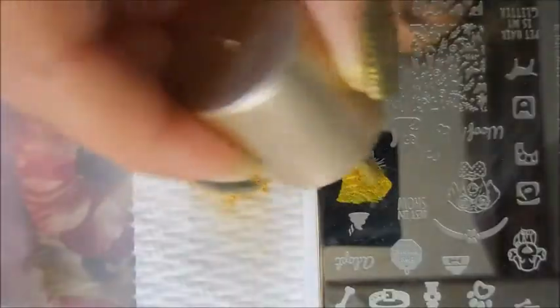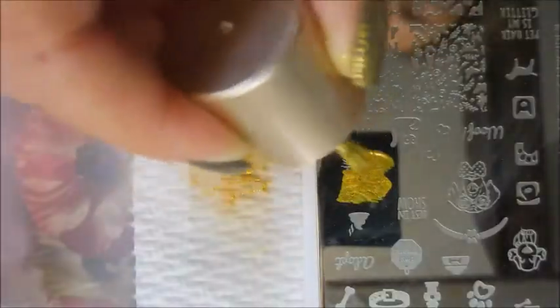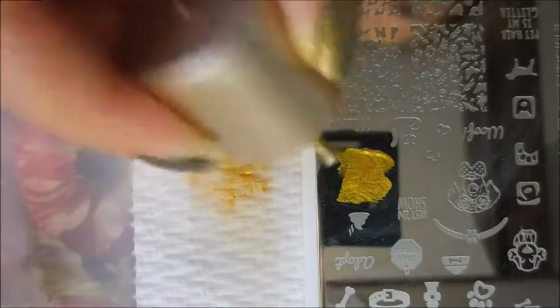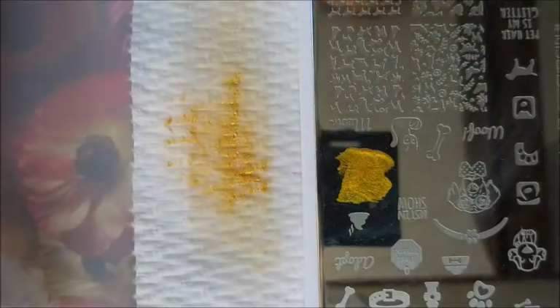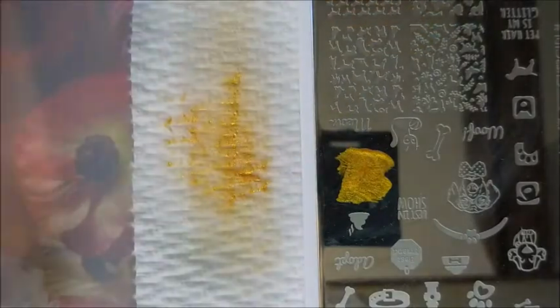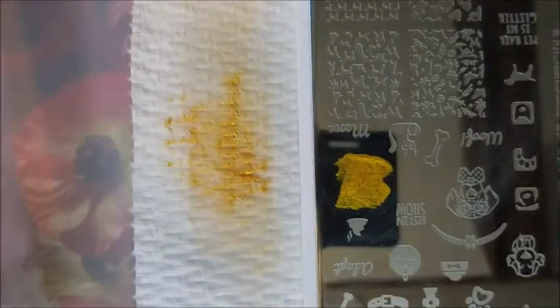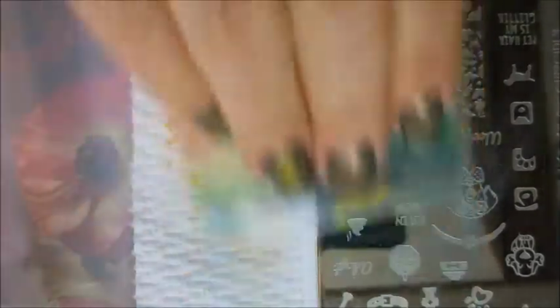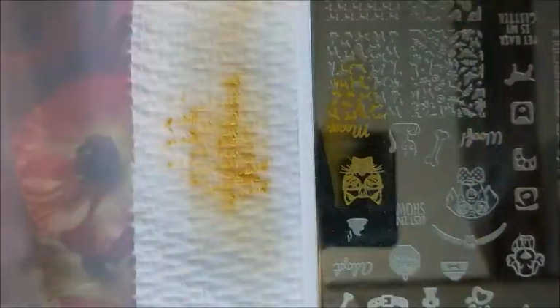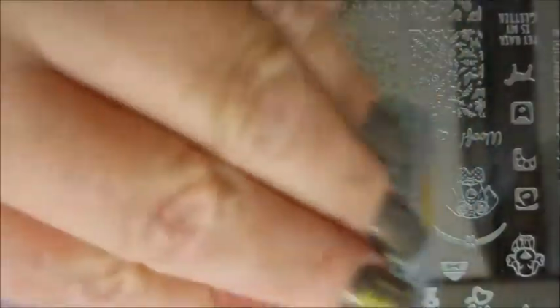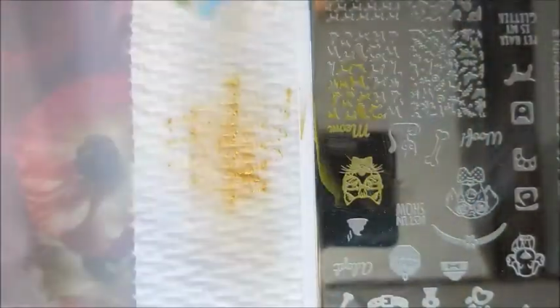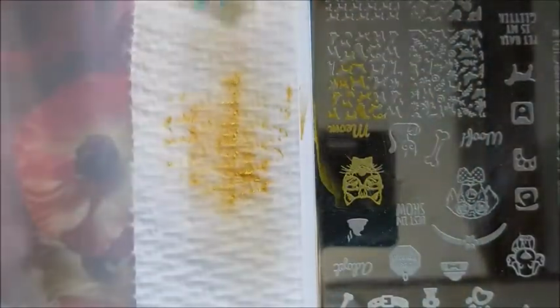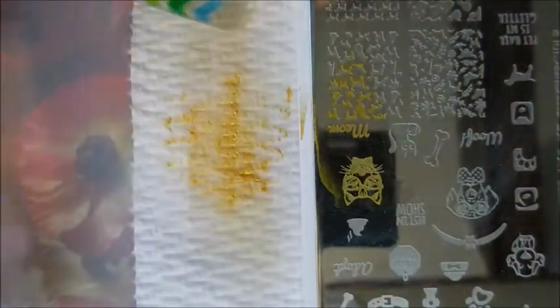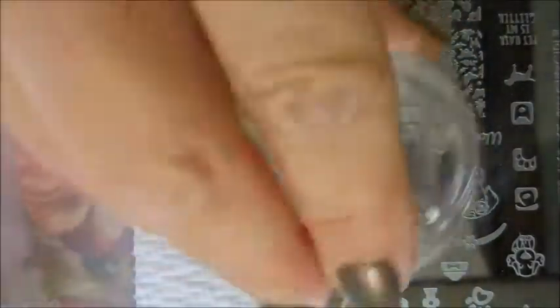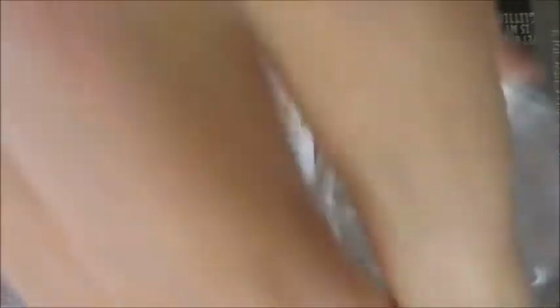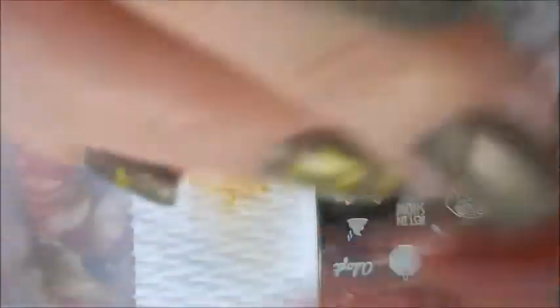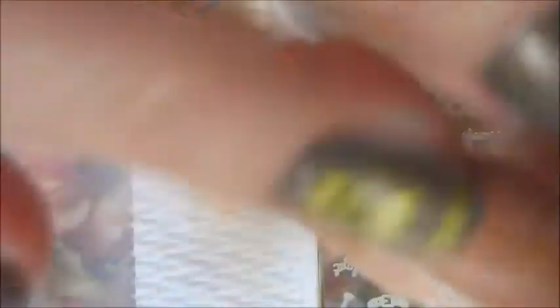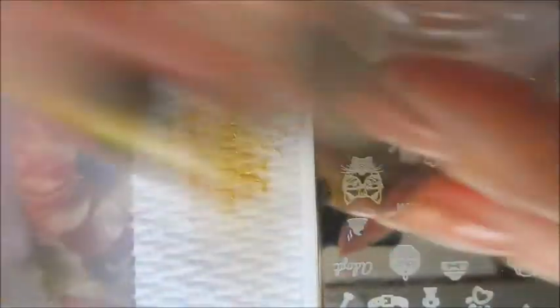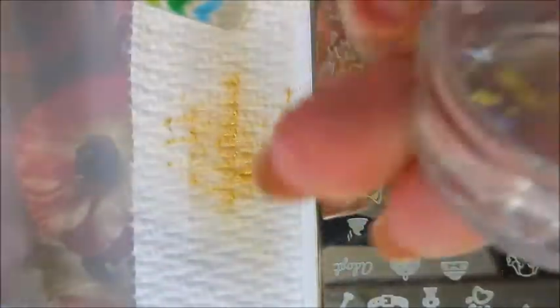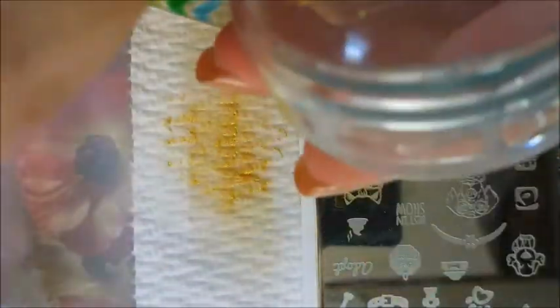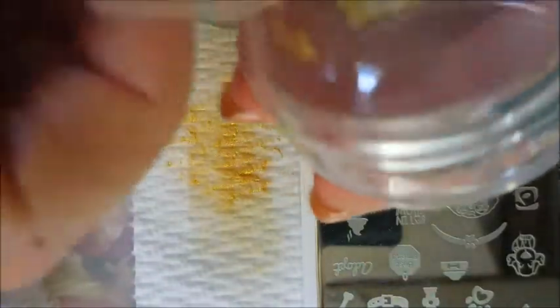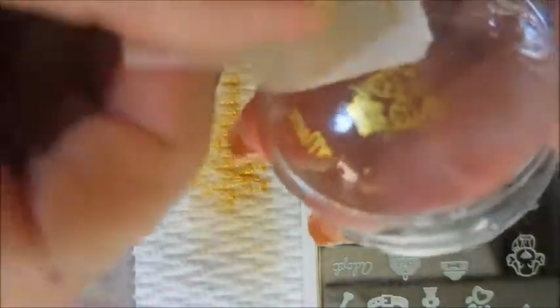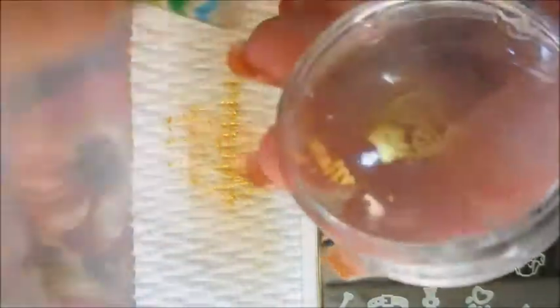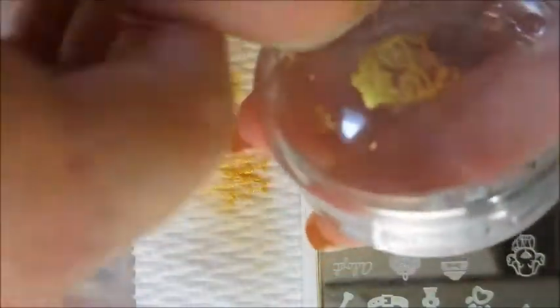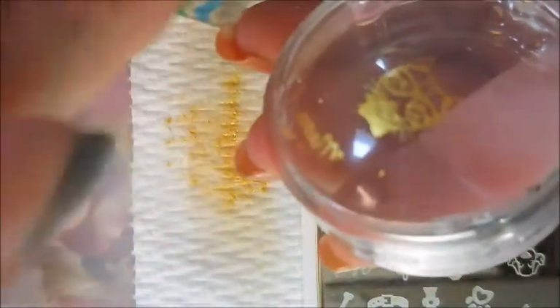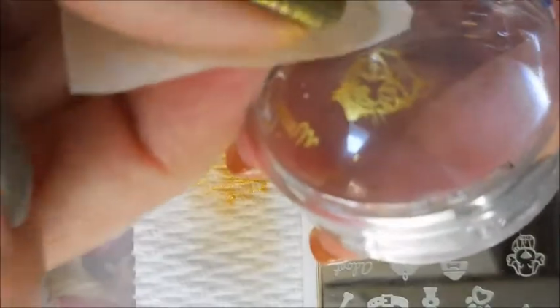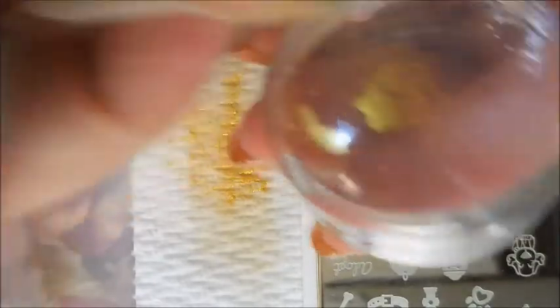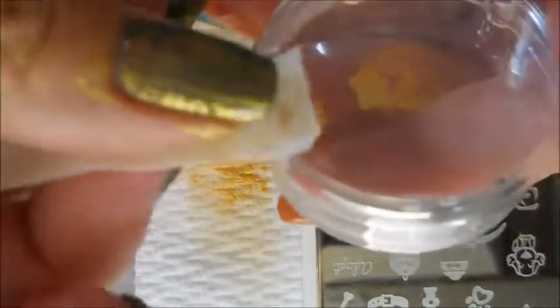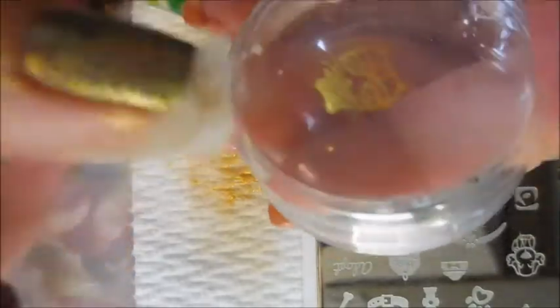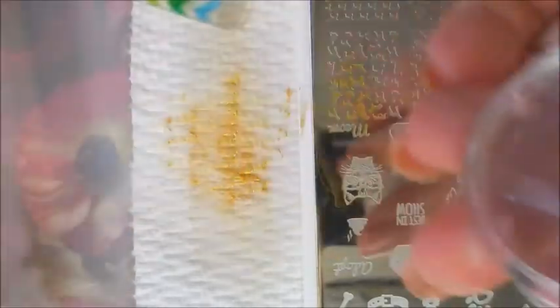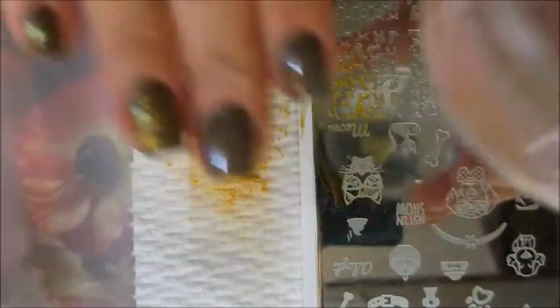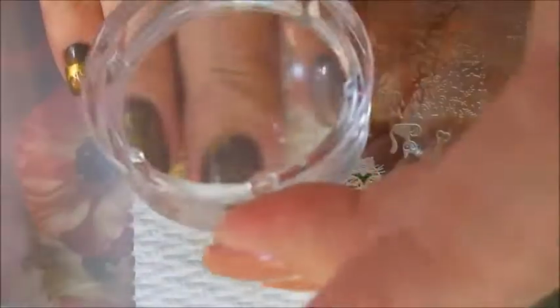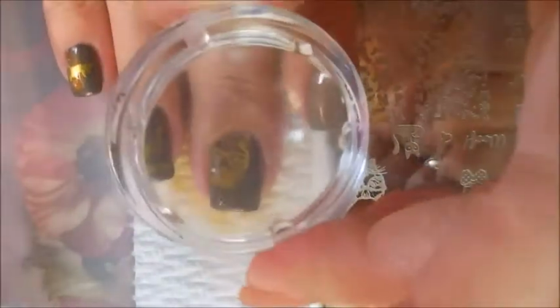Onto the next one, and this is like a big image of a cat's head with sunglasses on. I just thought that was so cute, so I'm gonna put this one on my middle finger. He's a cool cat, got his shades on.